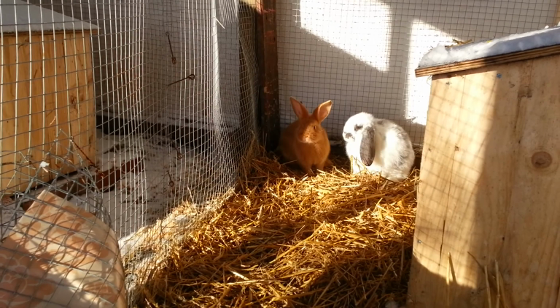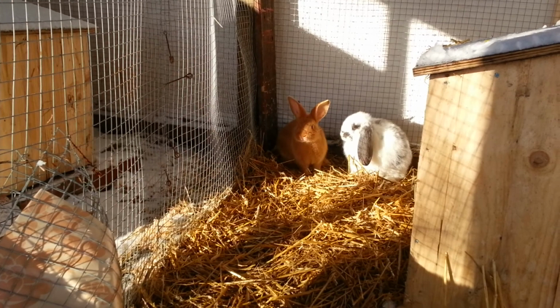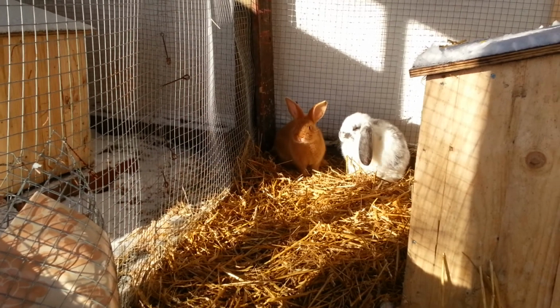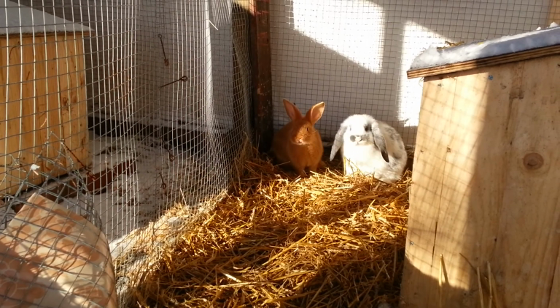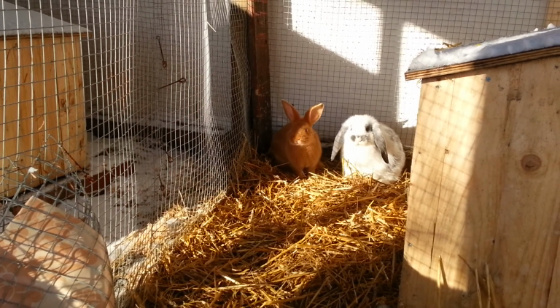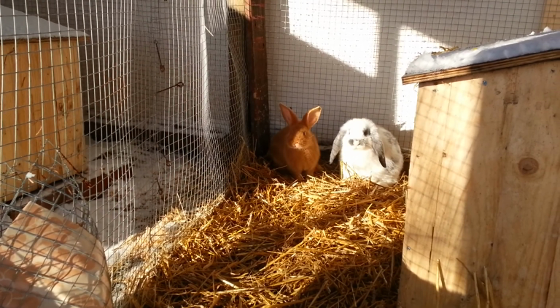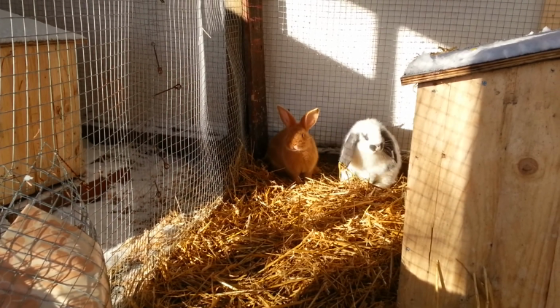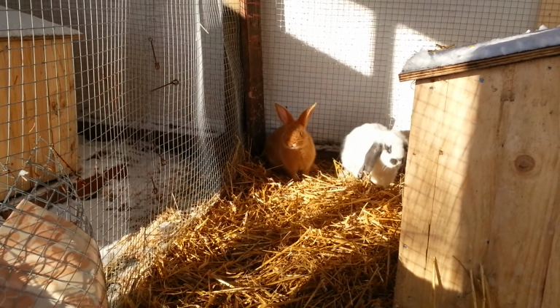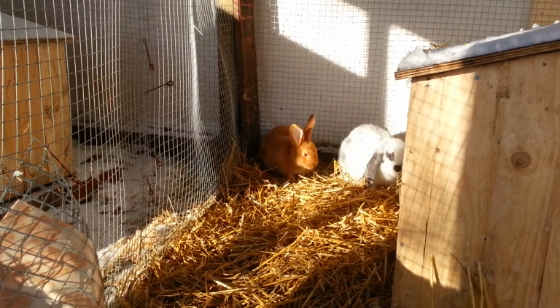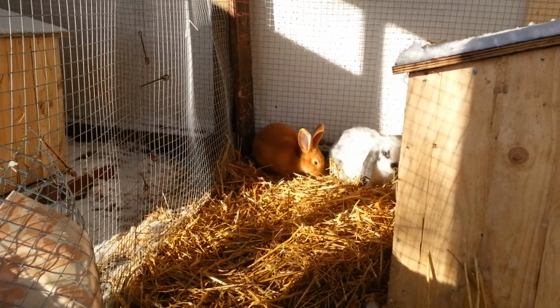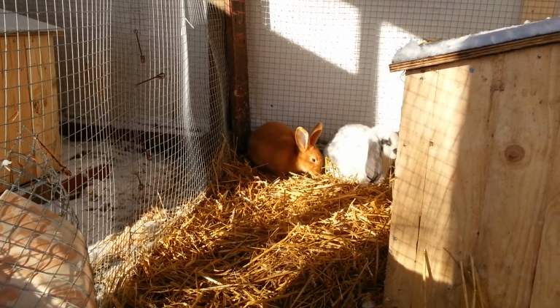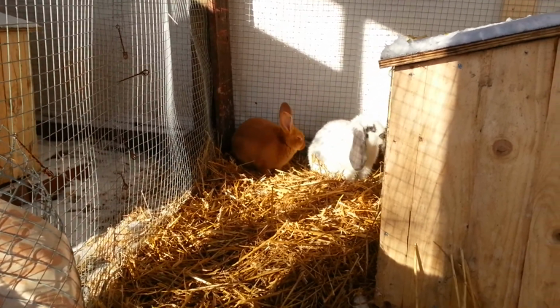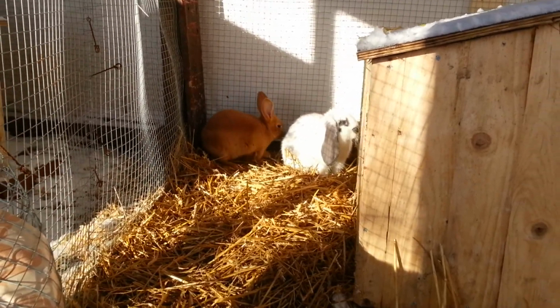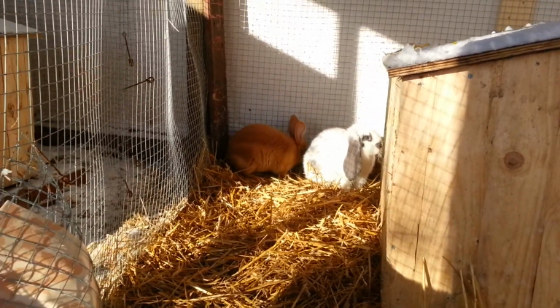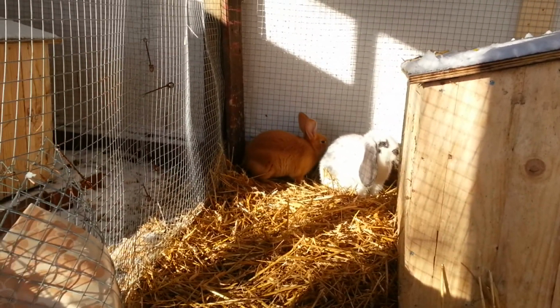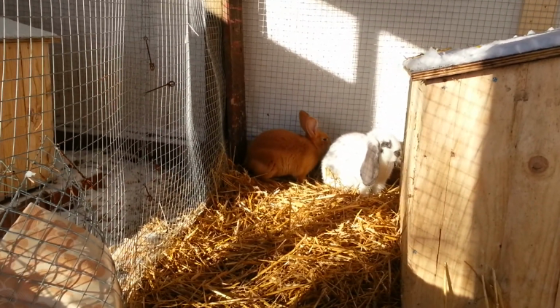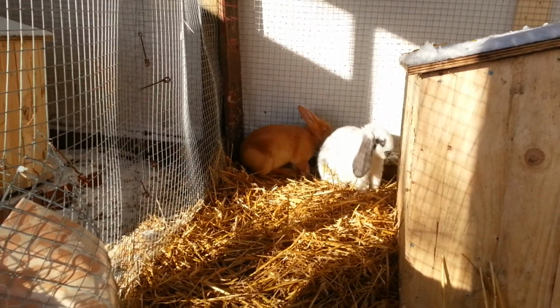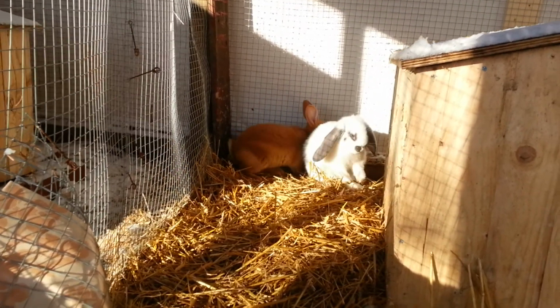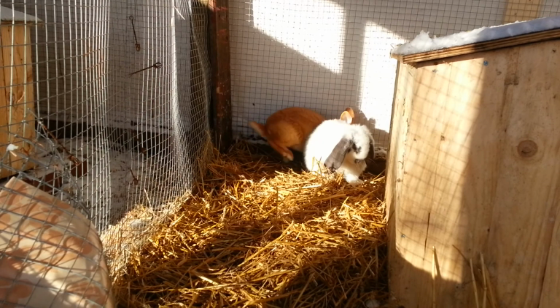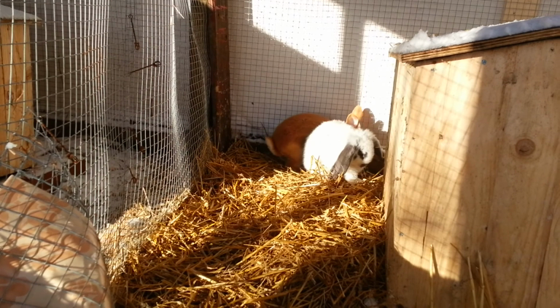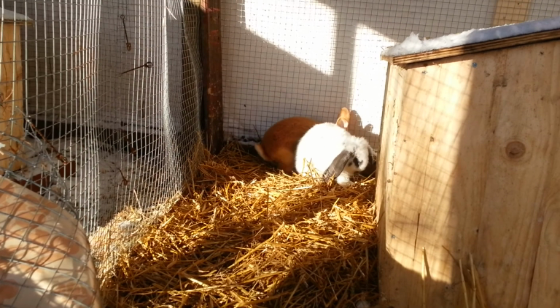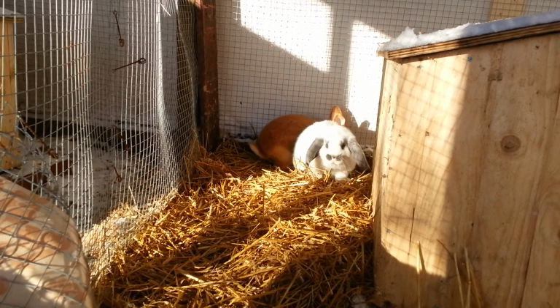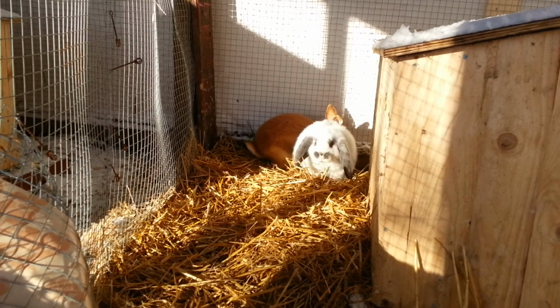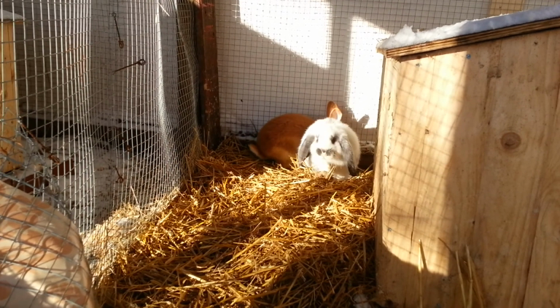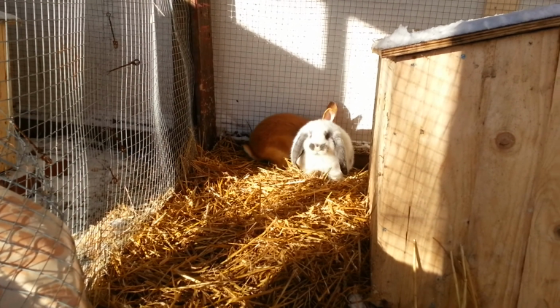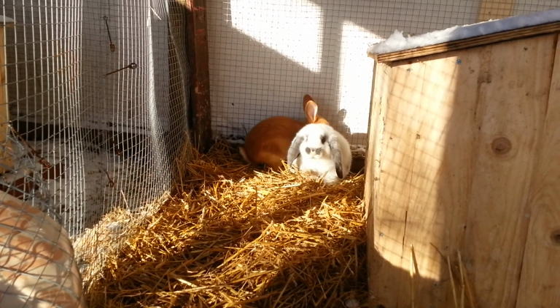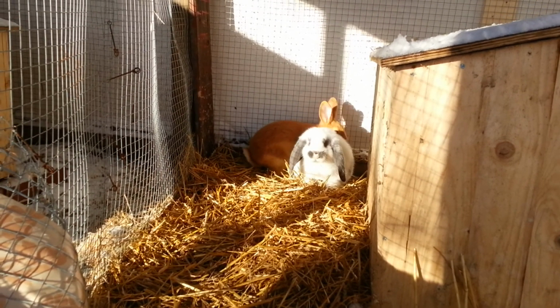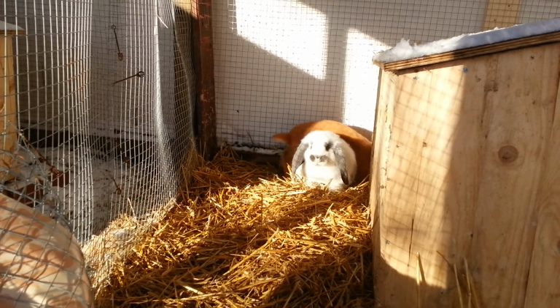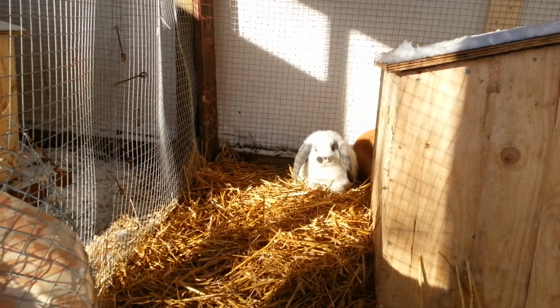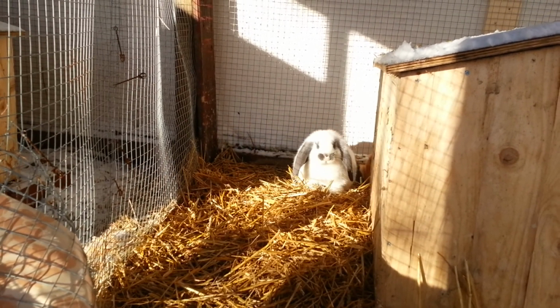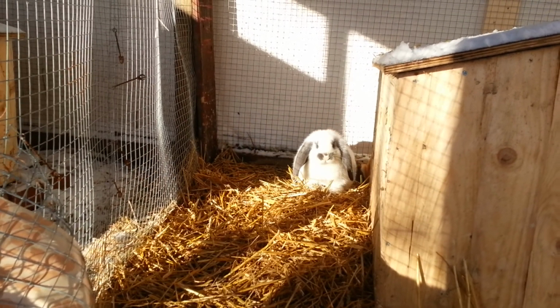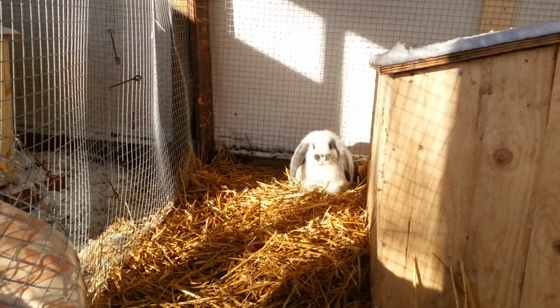However you pronounce that - quarantine. So I bought the little Lop too. She's cute. She wanted to live with me - she said so.